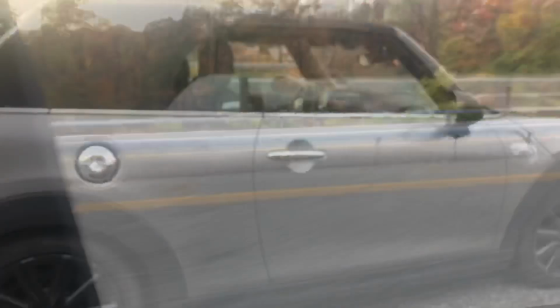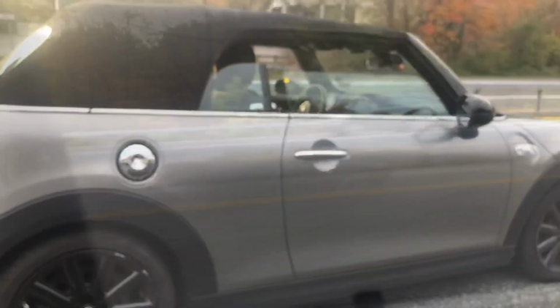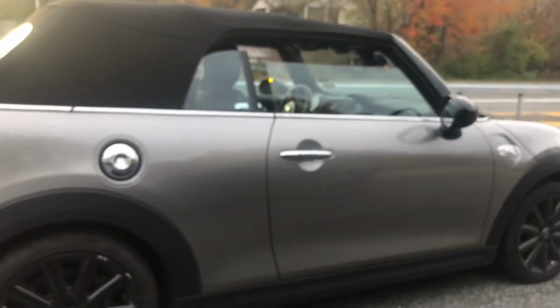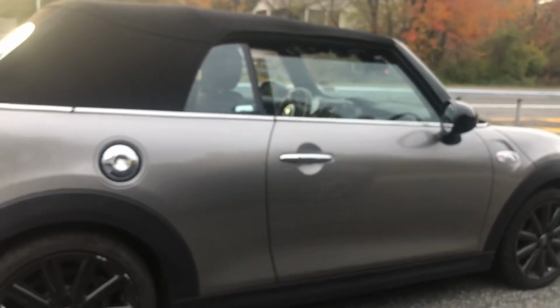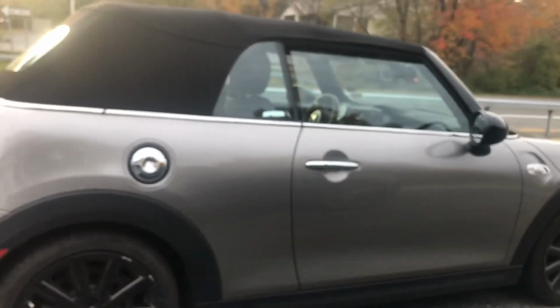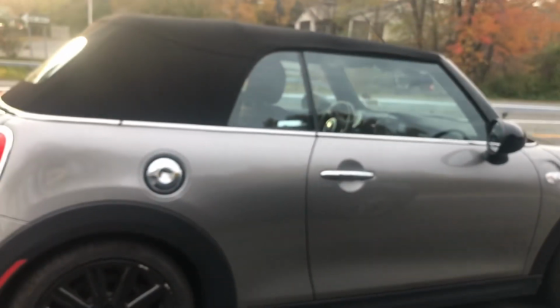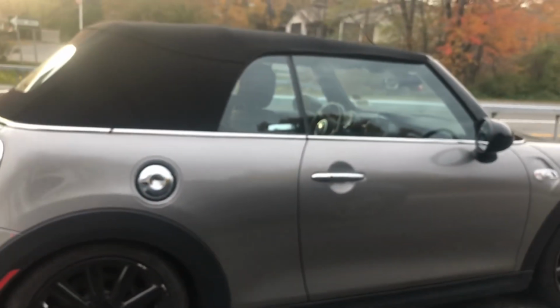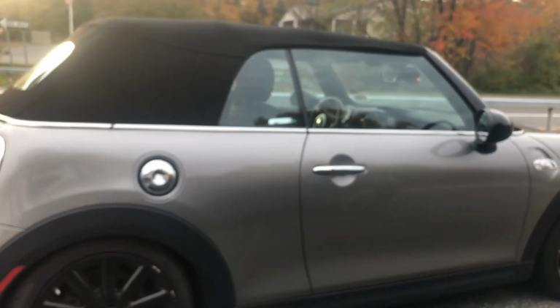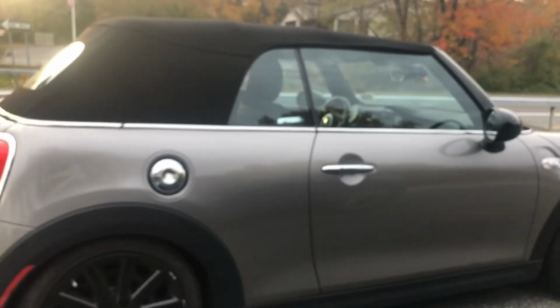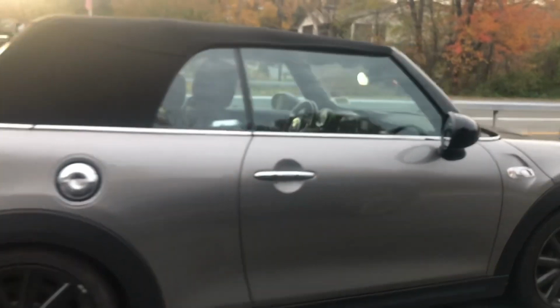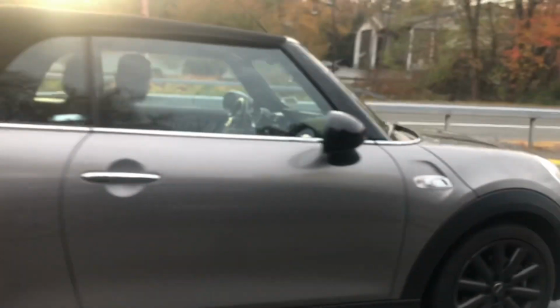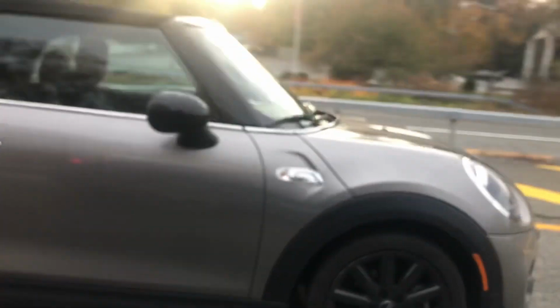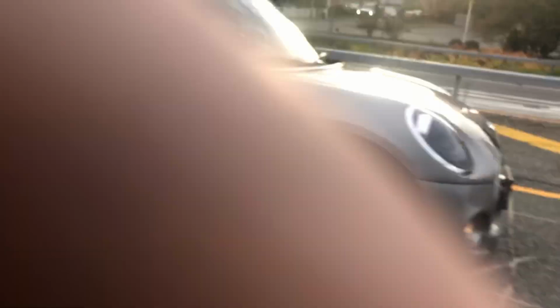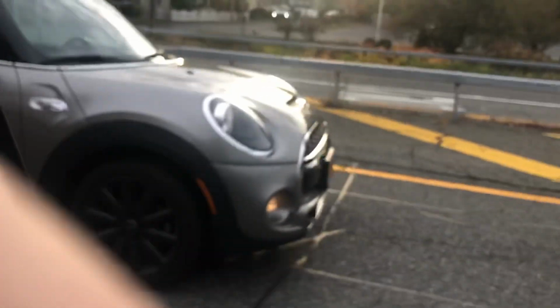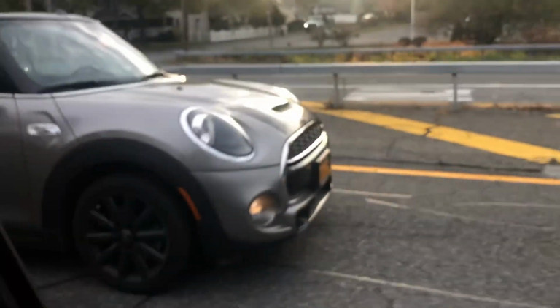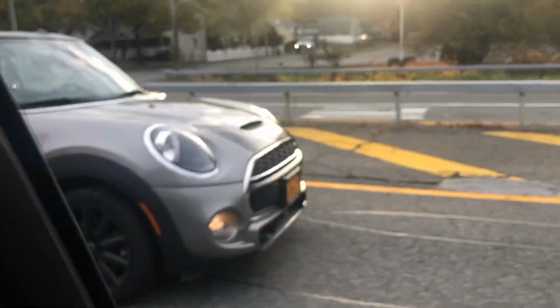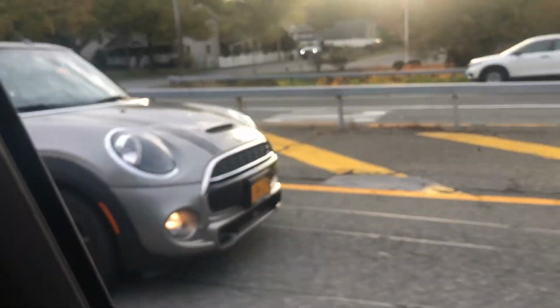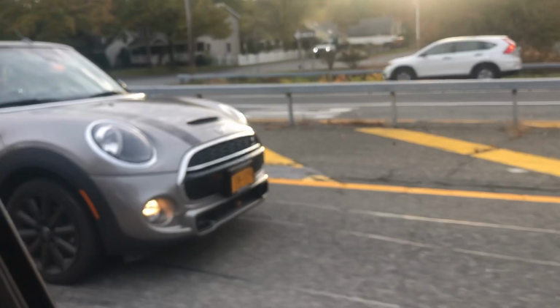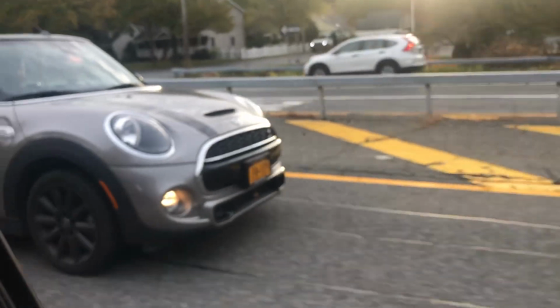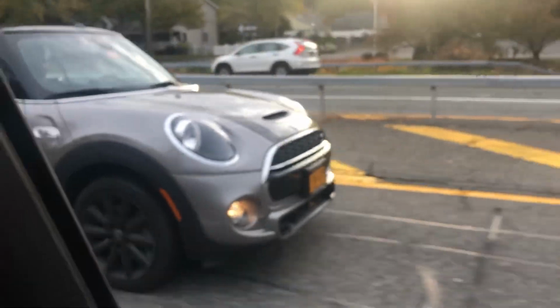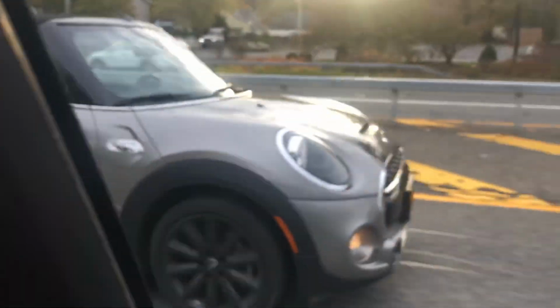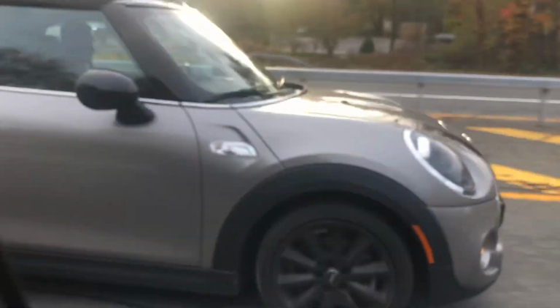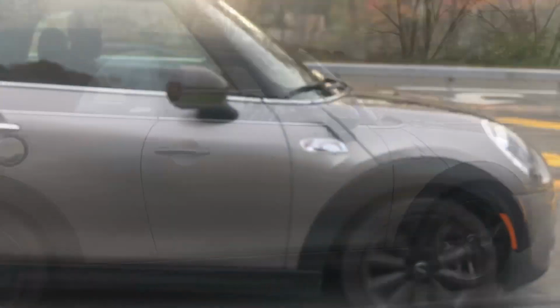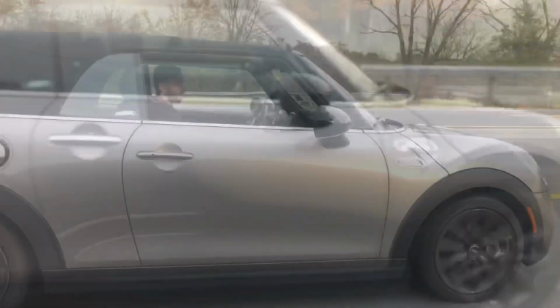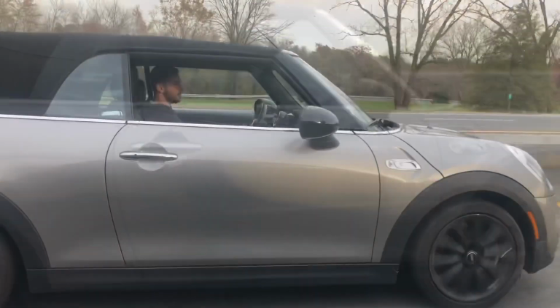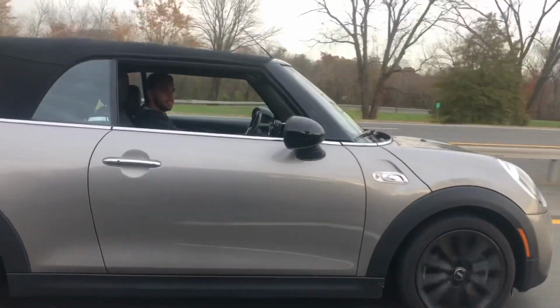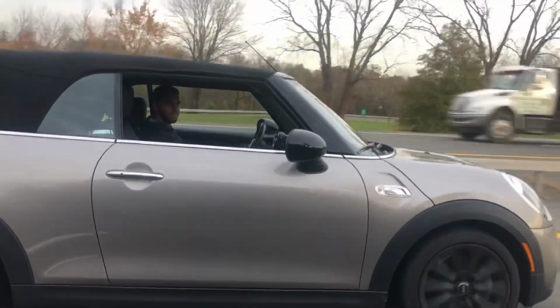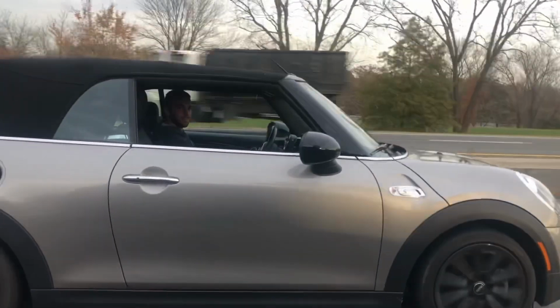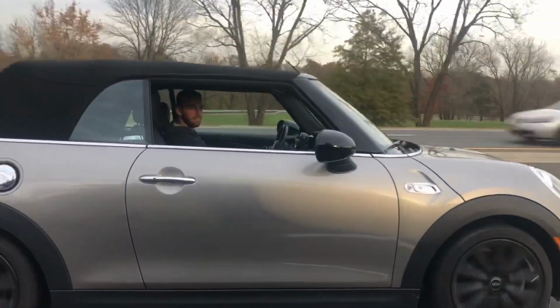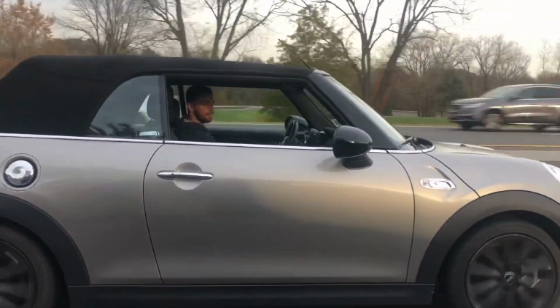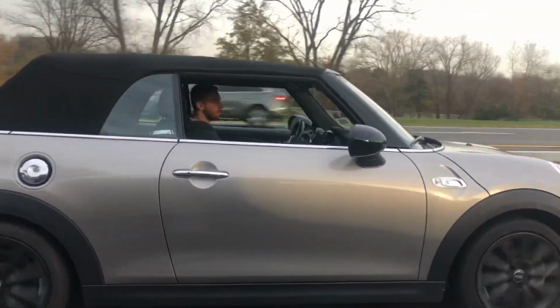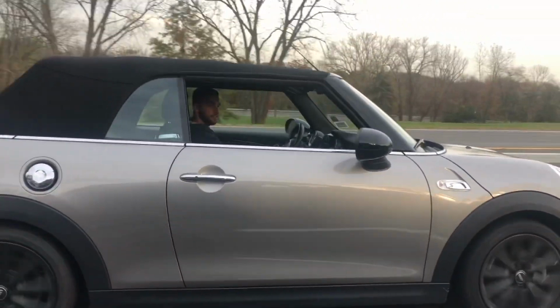Ready? One, two, three! Go! Ready? One, two, three!